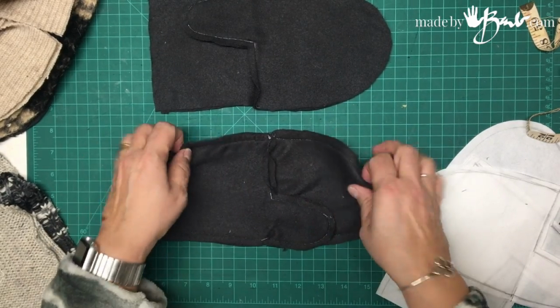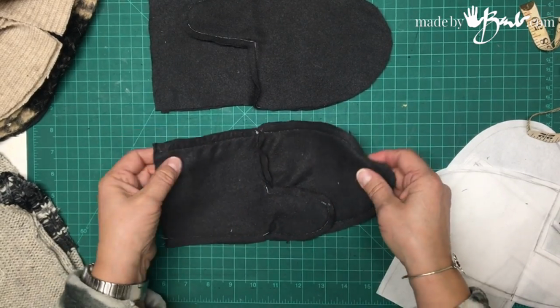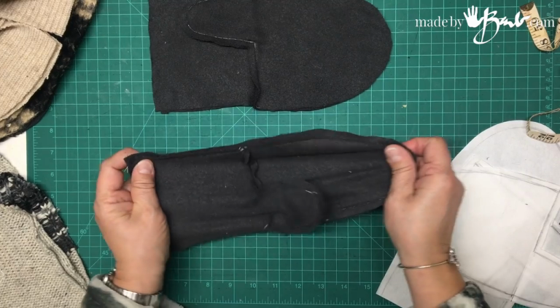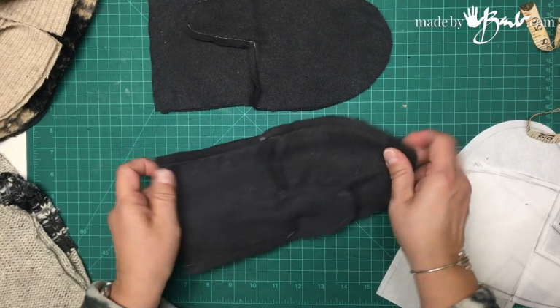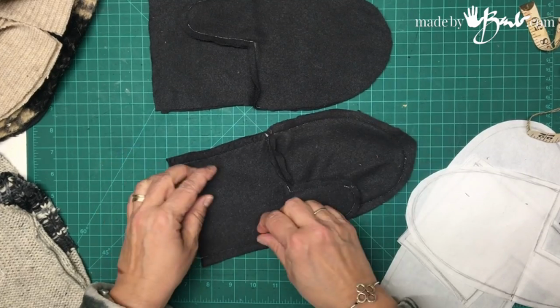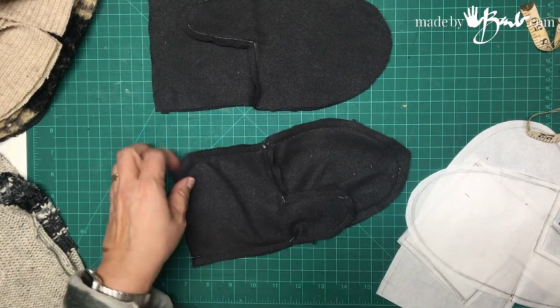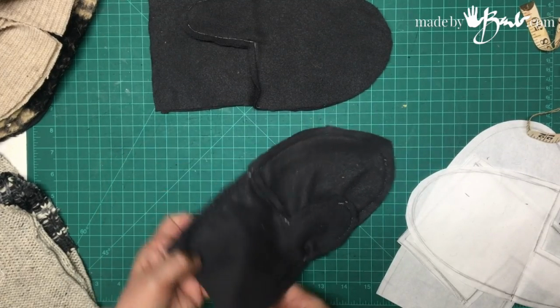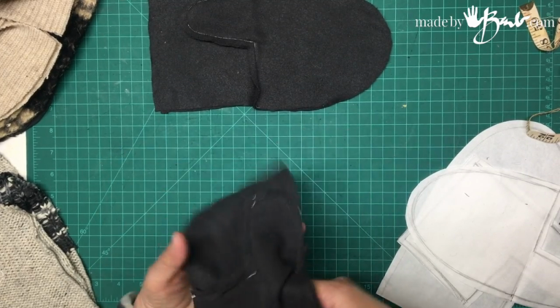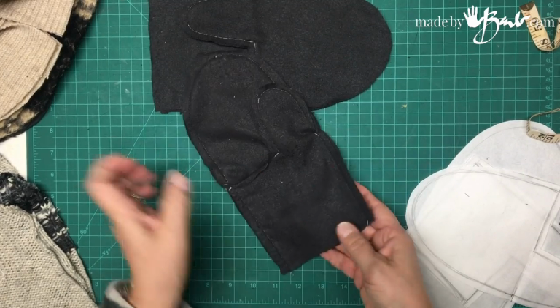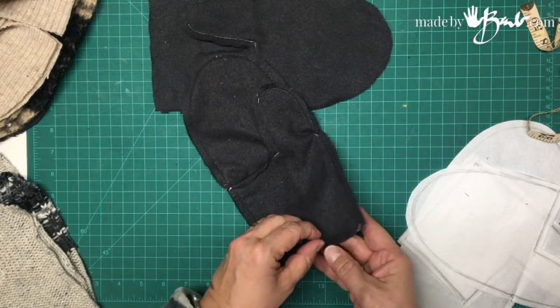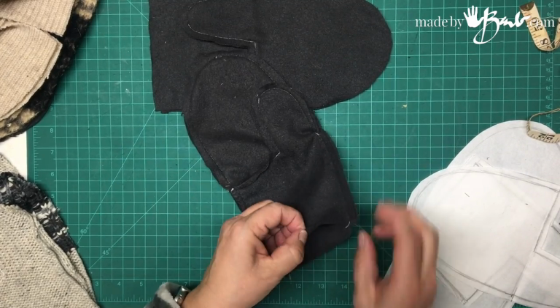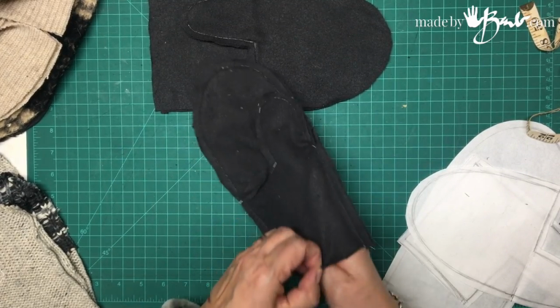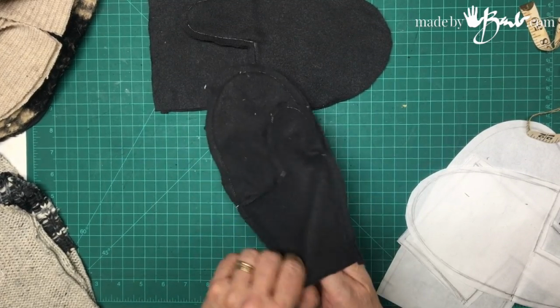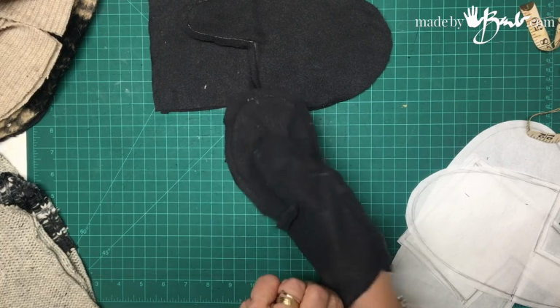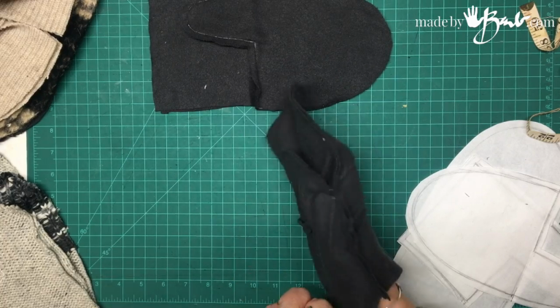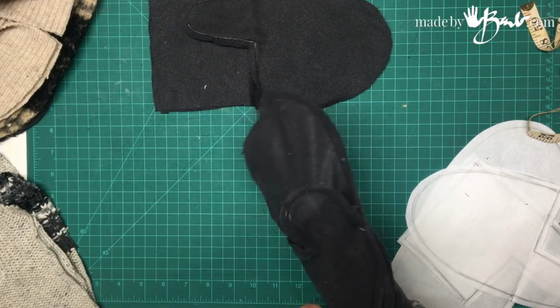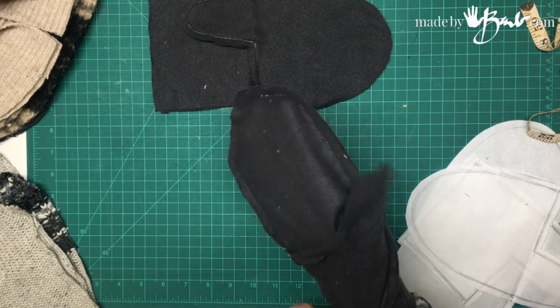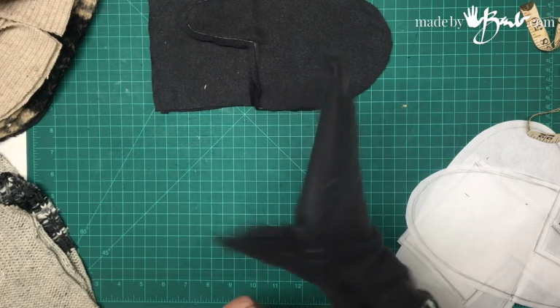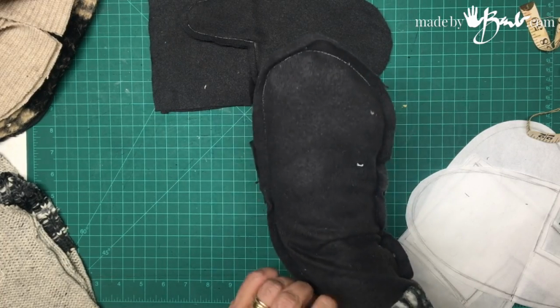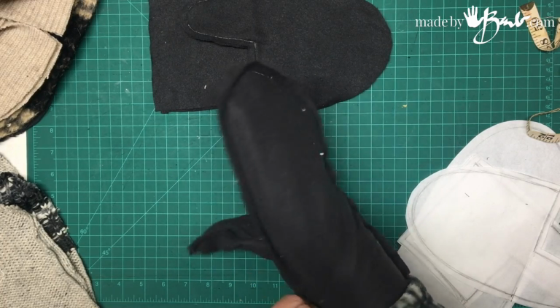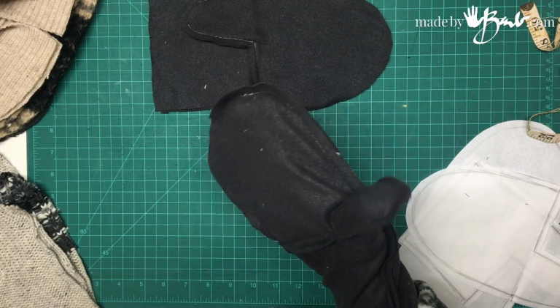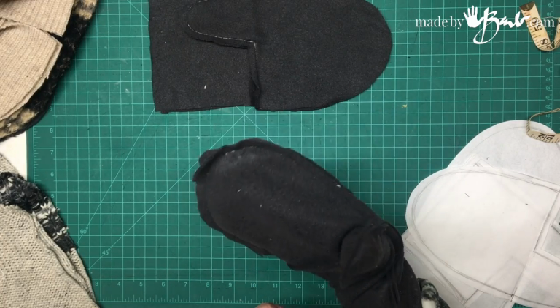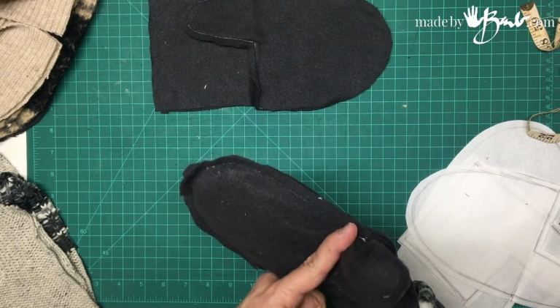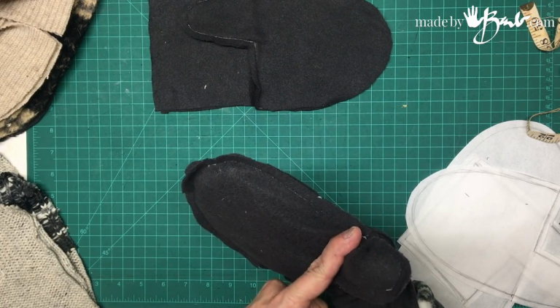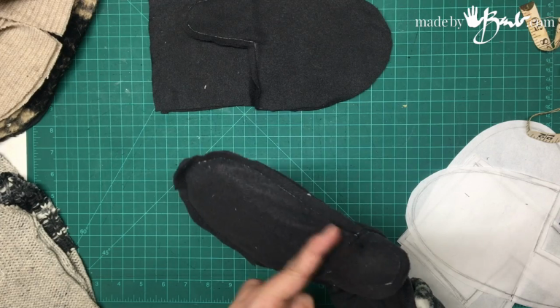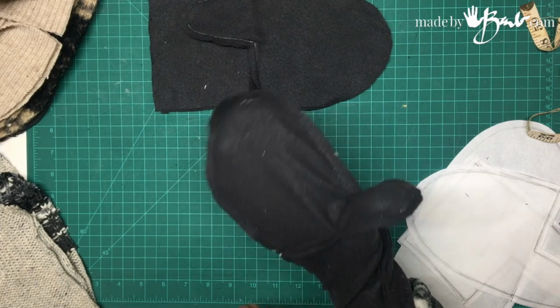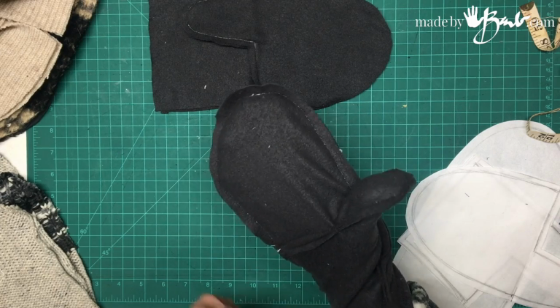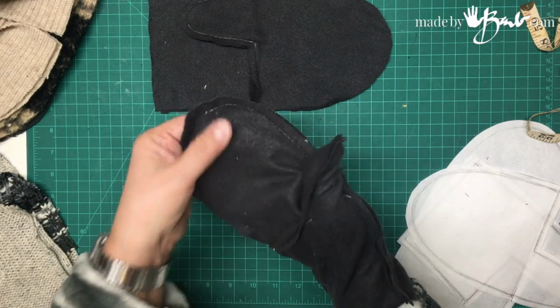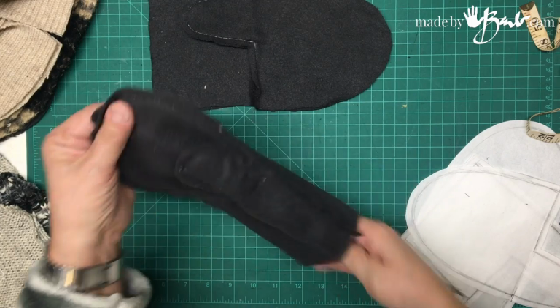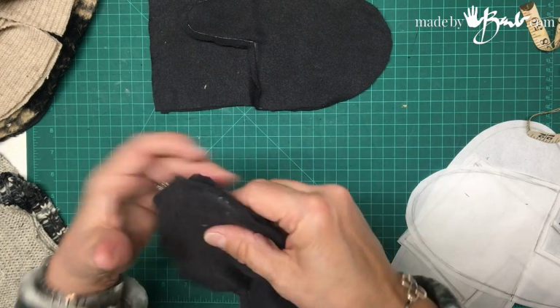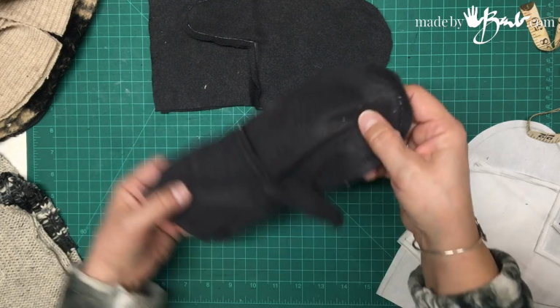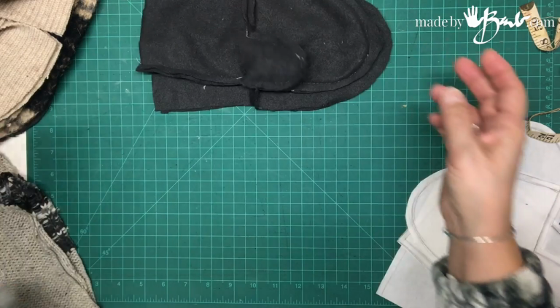There it is, sewn. Lots of fuzz, still to be trimmed. You can double check it — see how it is. Feels pretty good, goes nice and deep in there. So that's the lining.